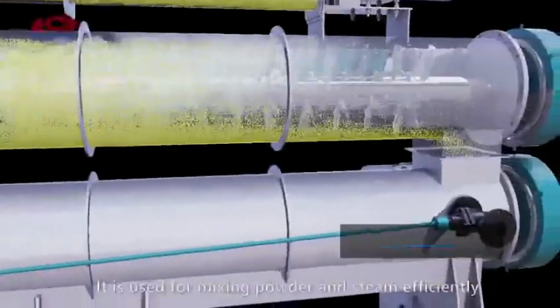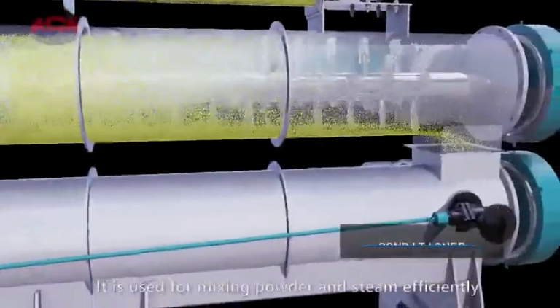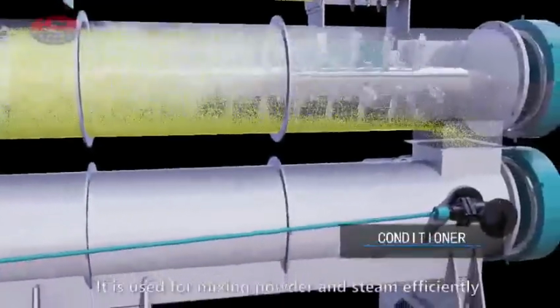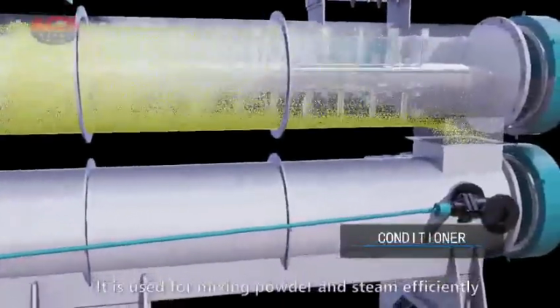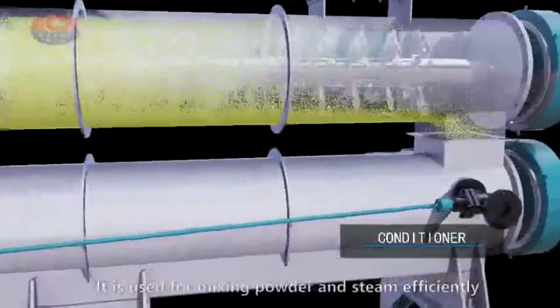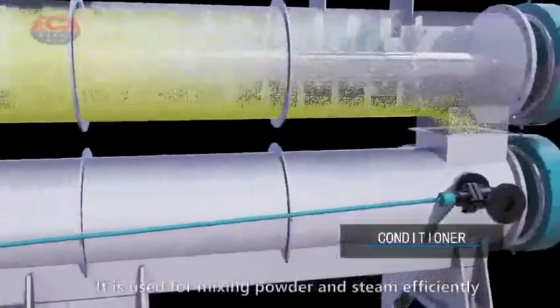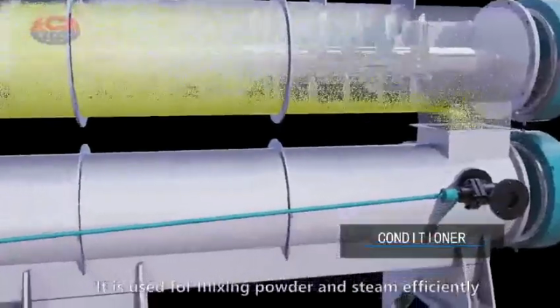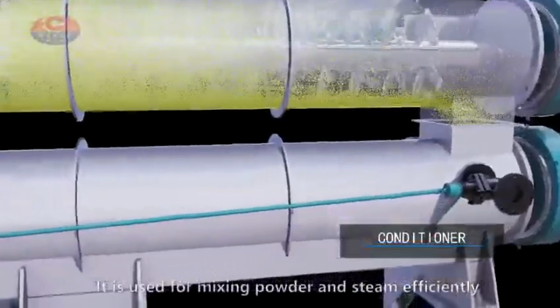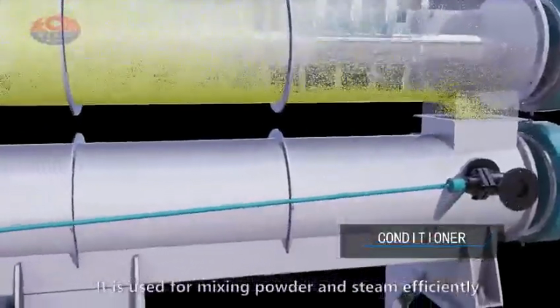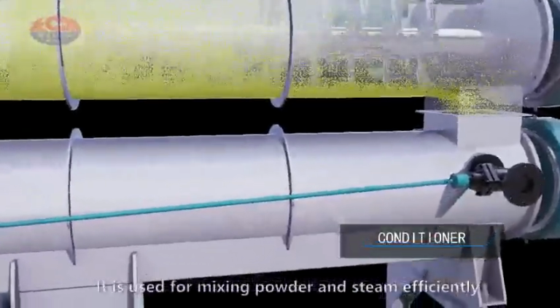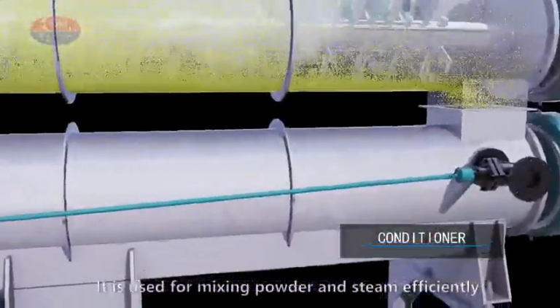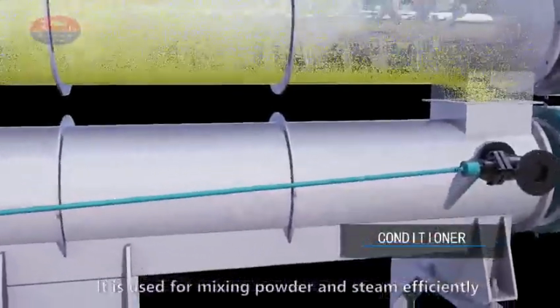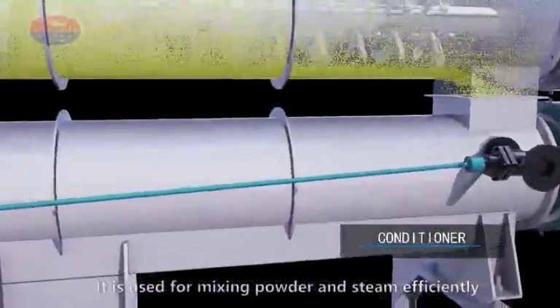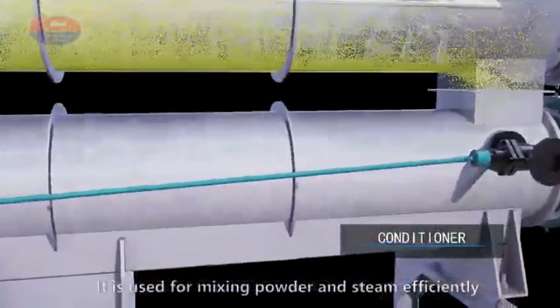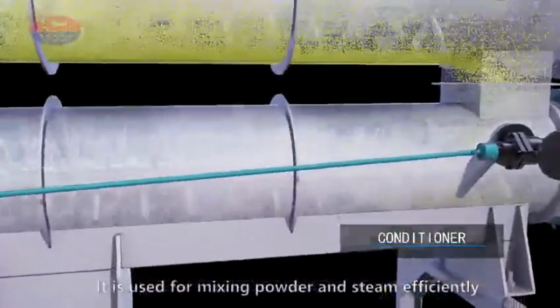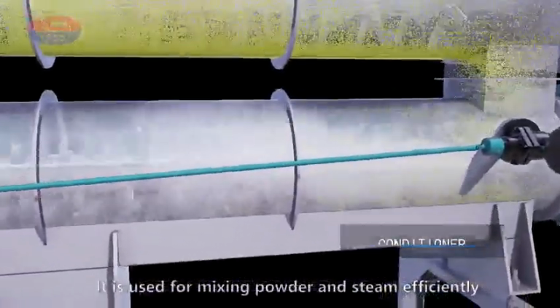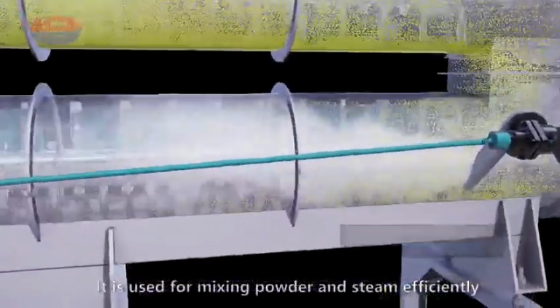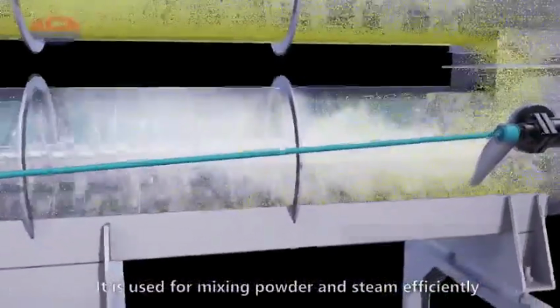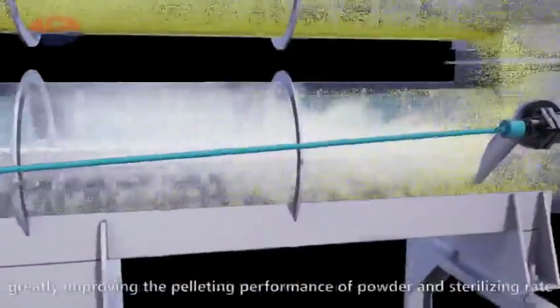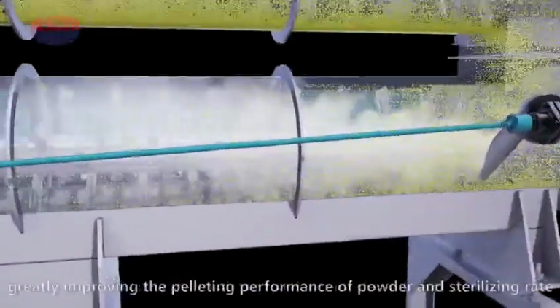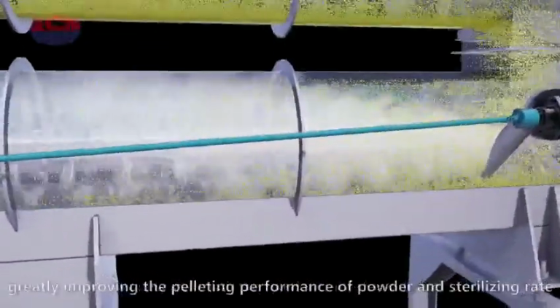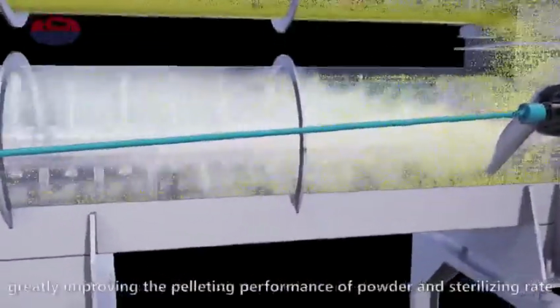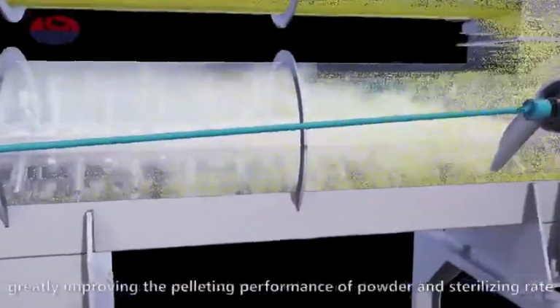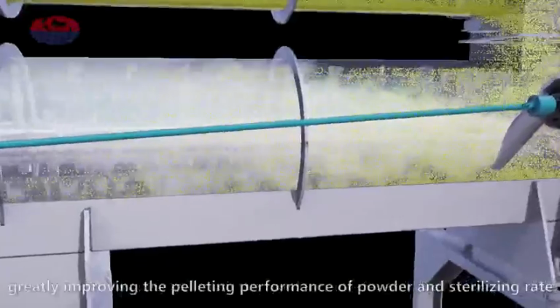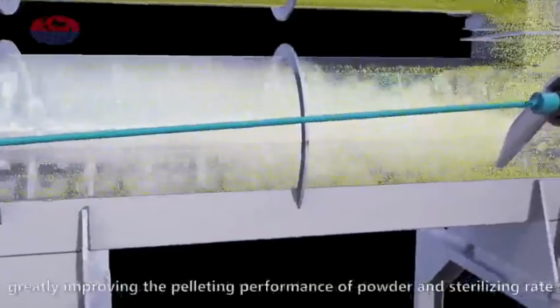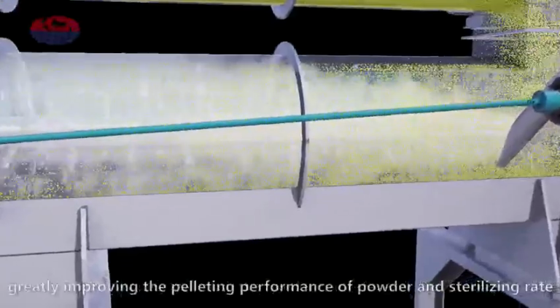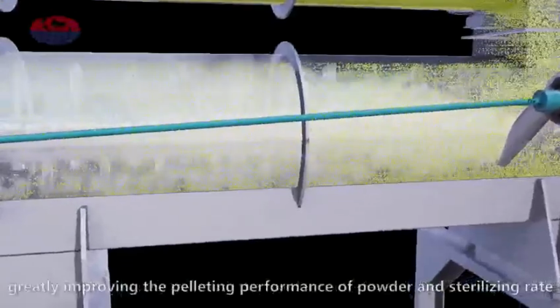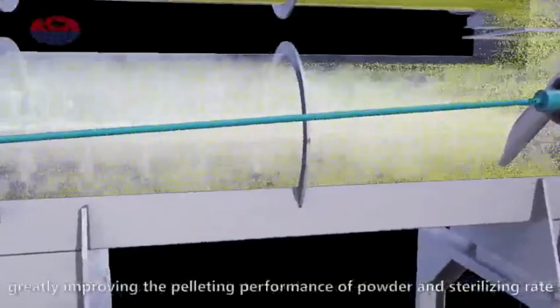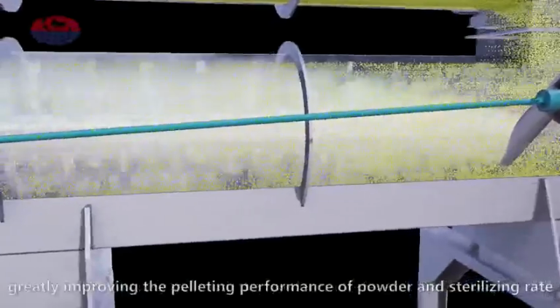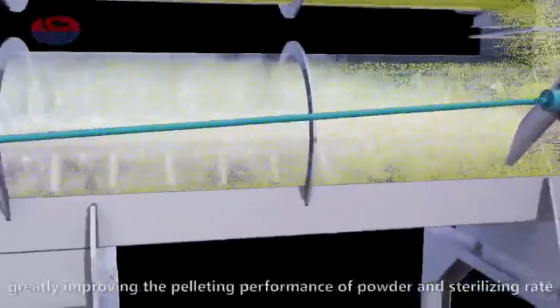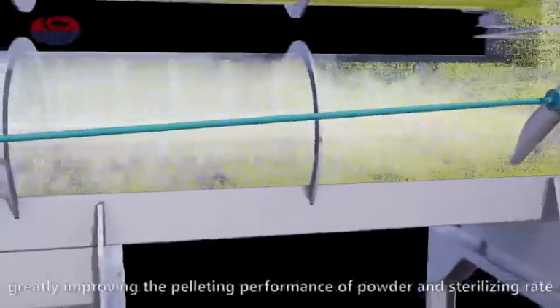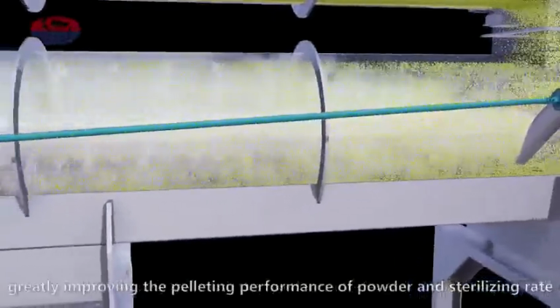Conditioner. It is used for mixing powder and steam efficiently, greatly improving the pelleting performance of powder and sterilizing rate.